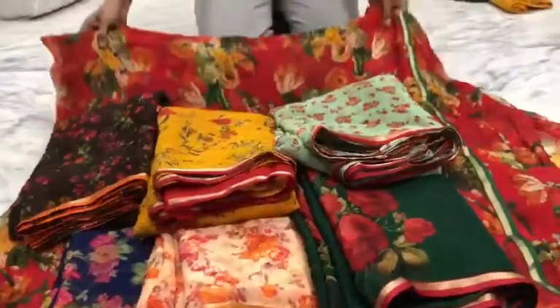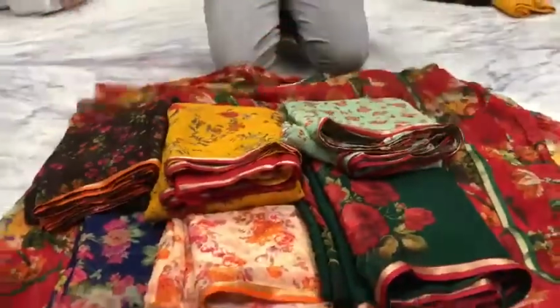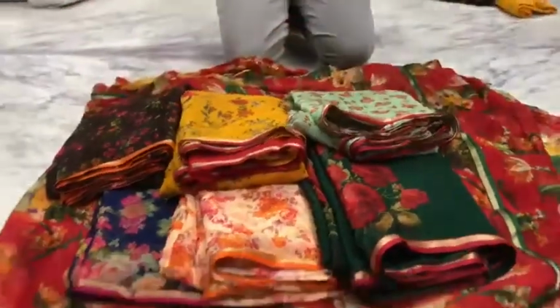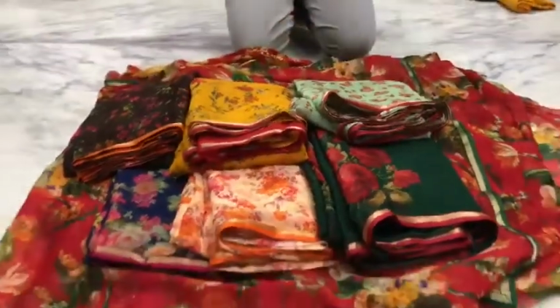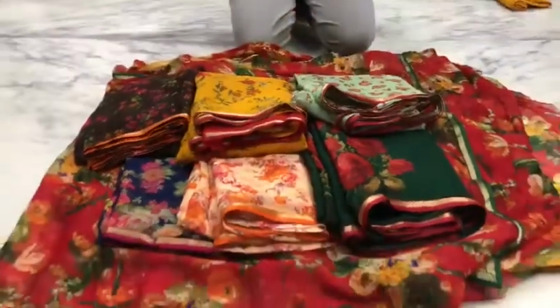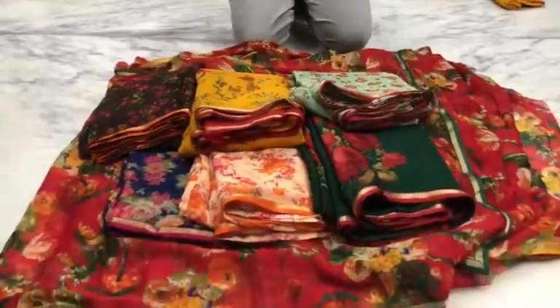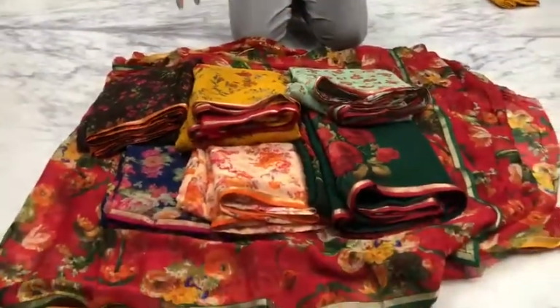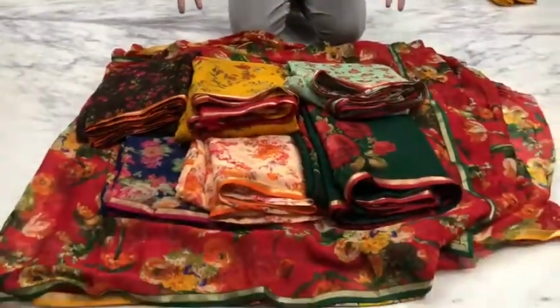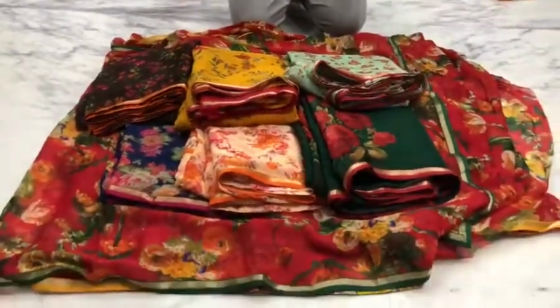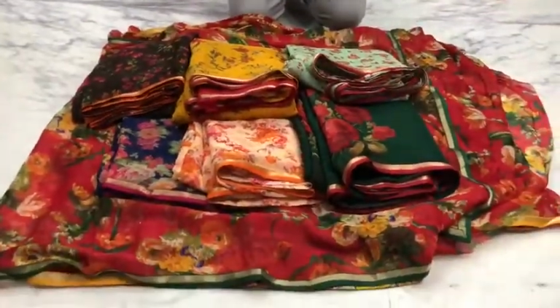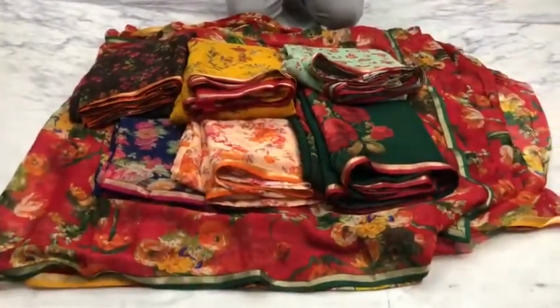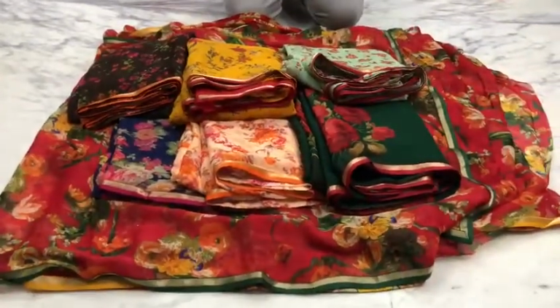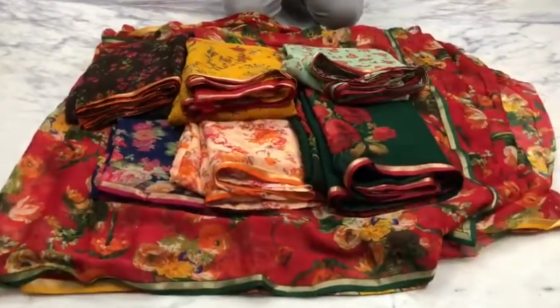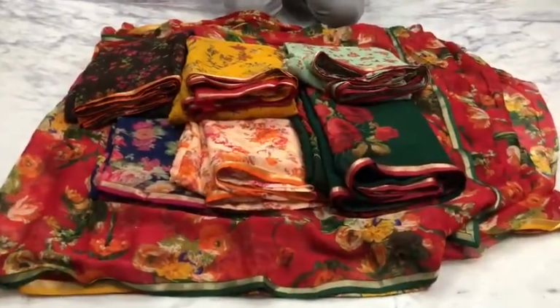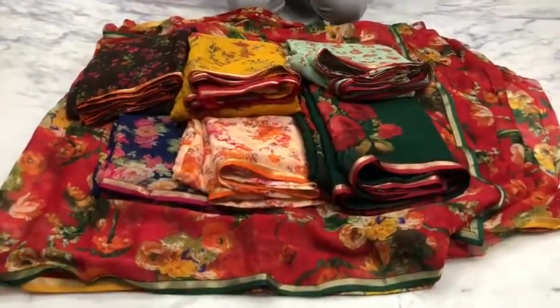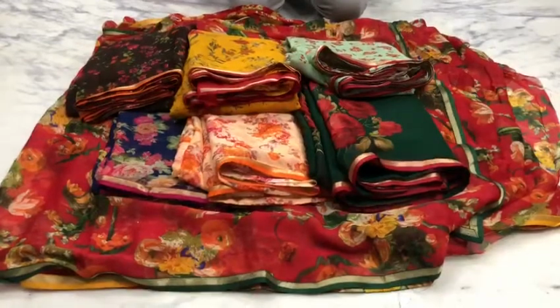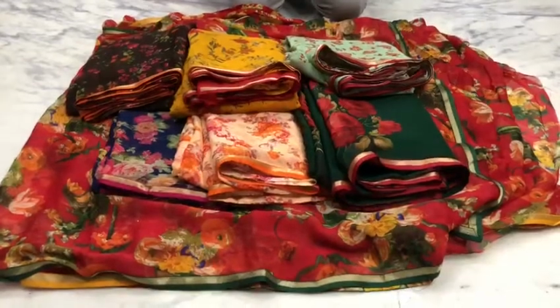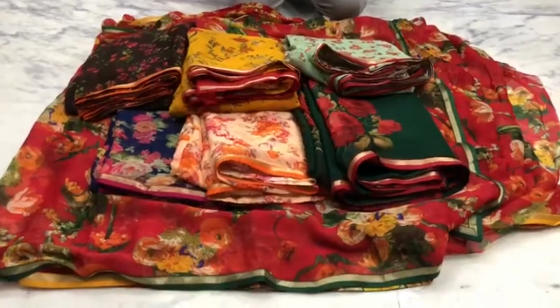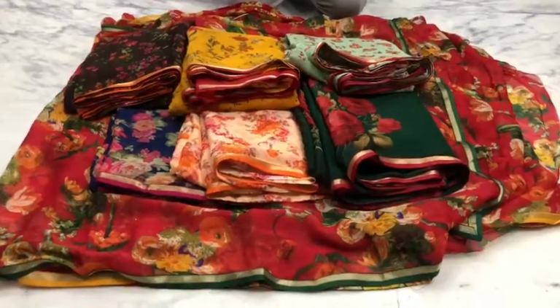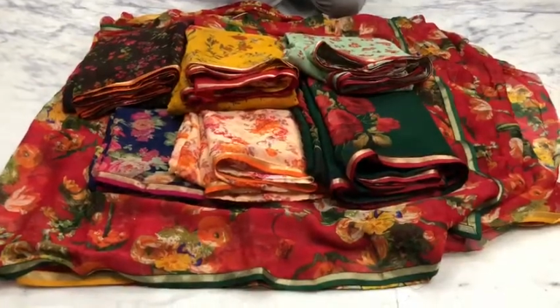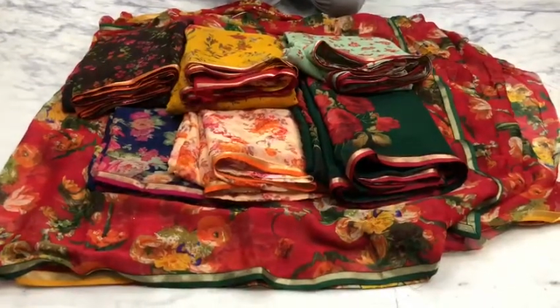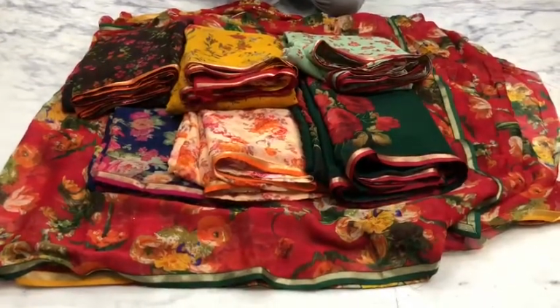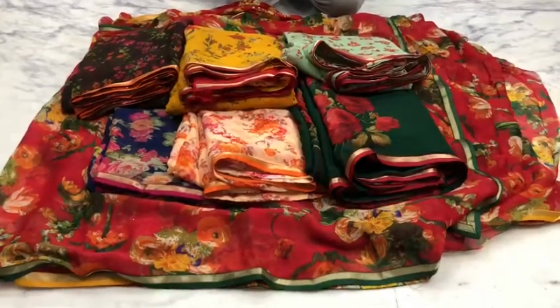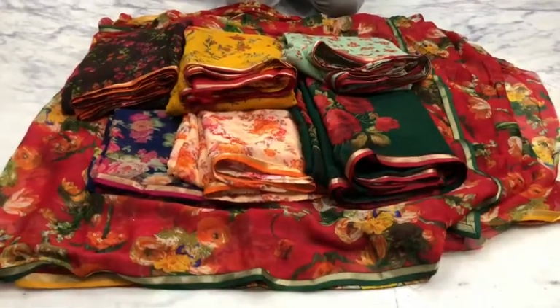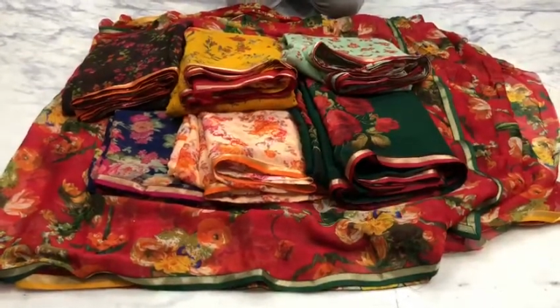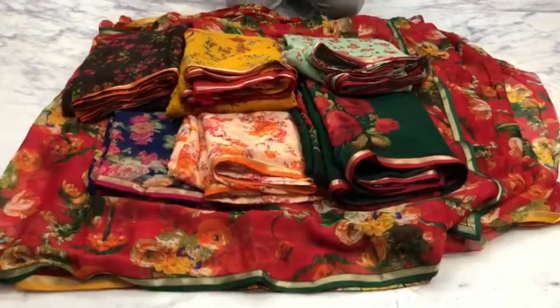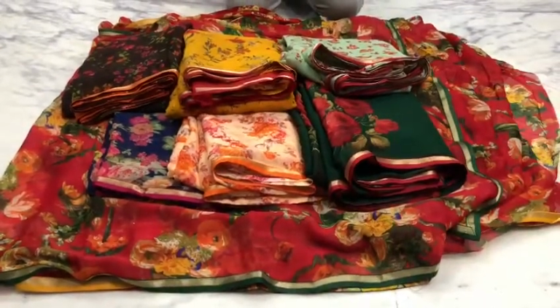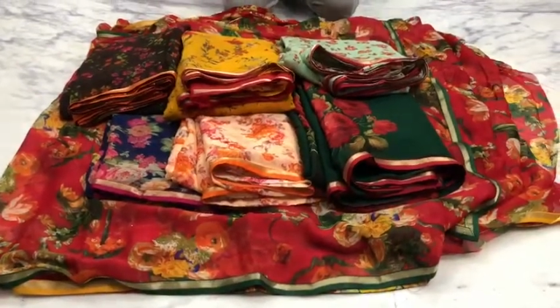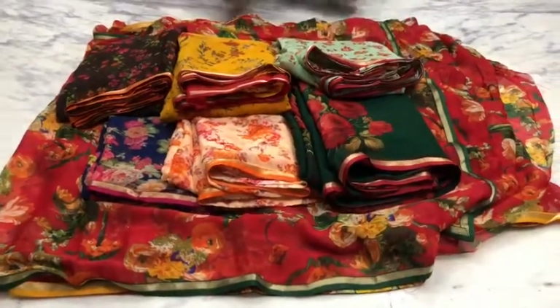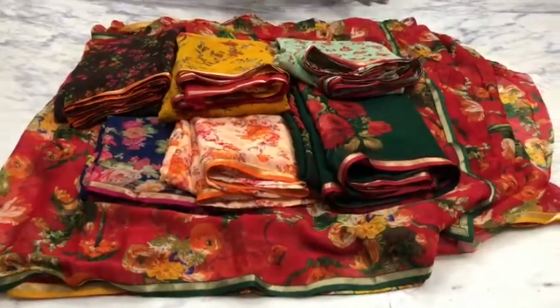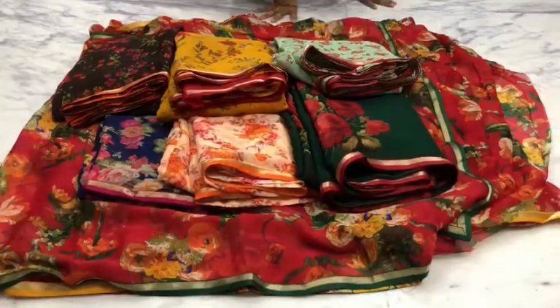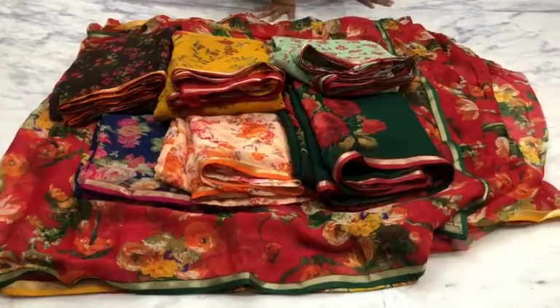We have a lot of pieces in this, in multiples and single colors. We have a very beautiful combo offer in this, so check out in the message.